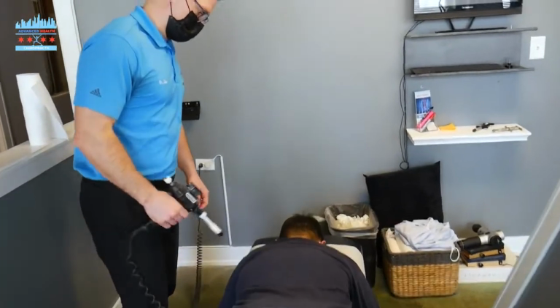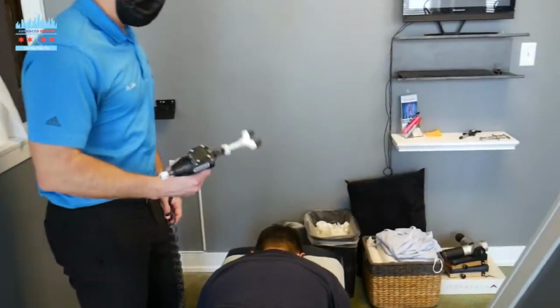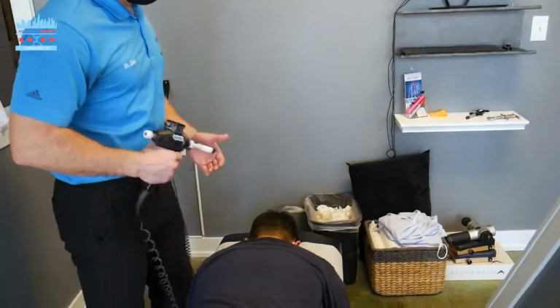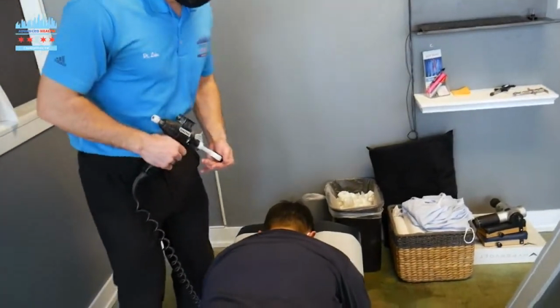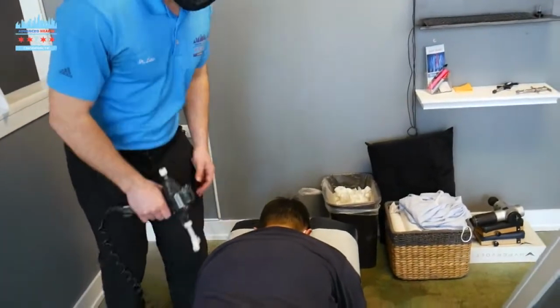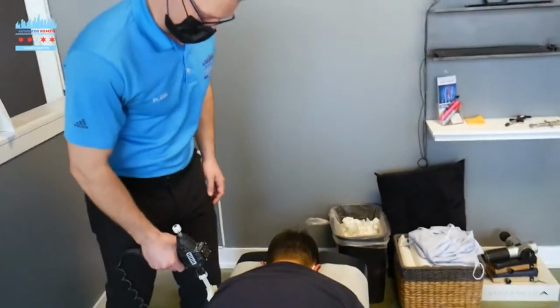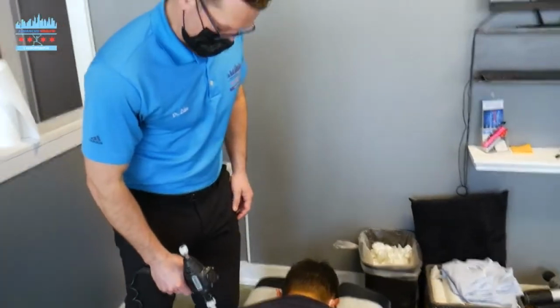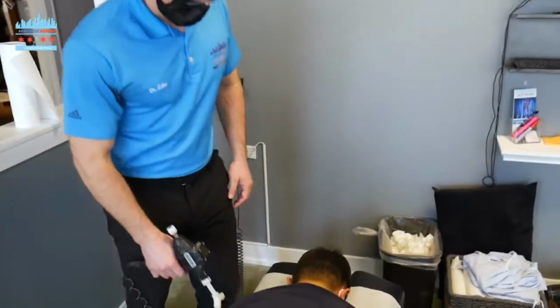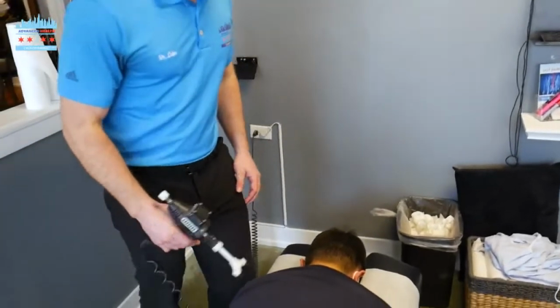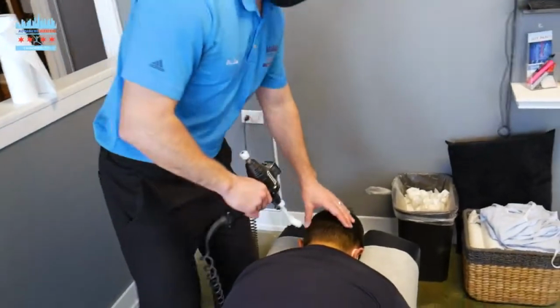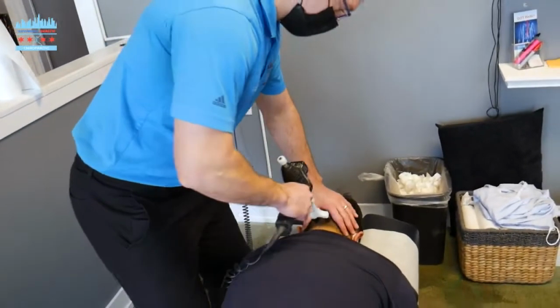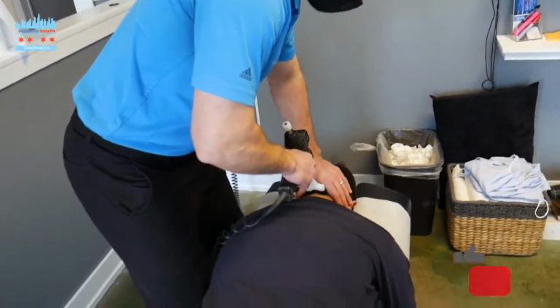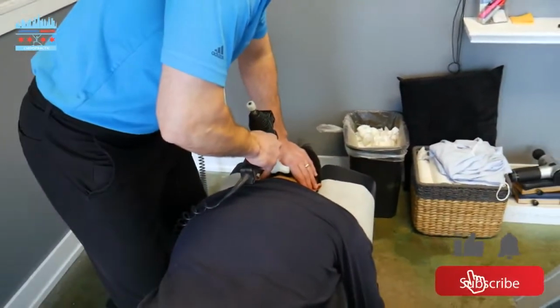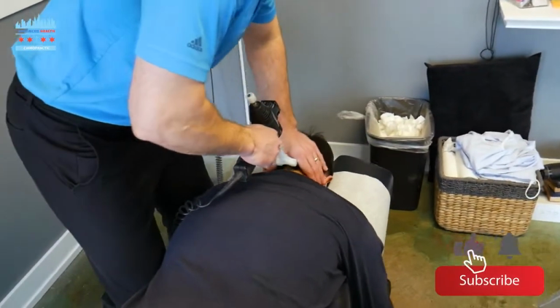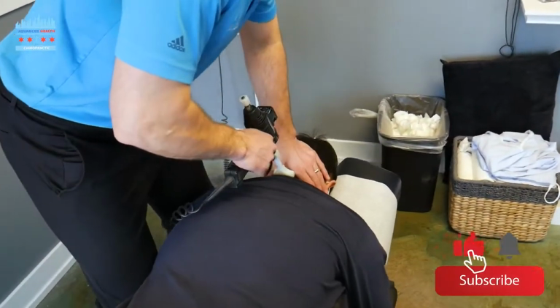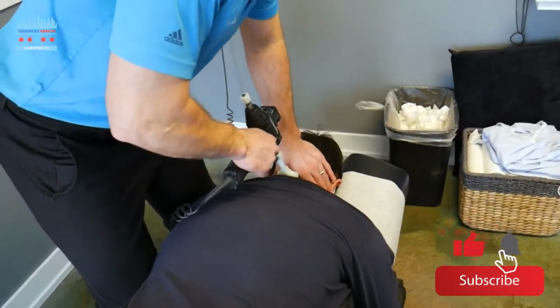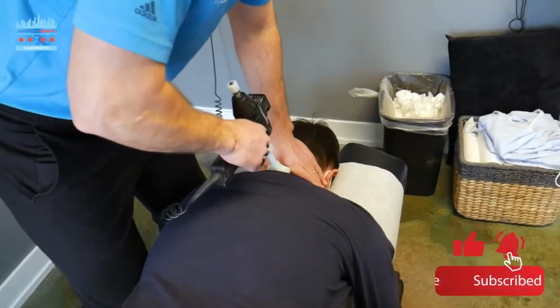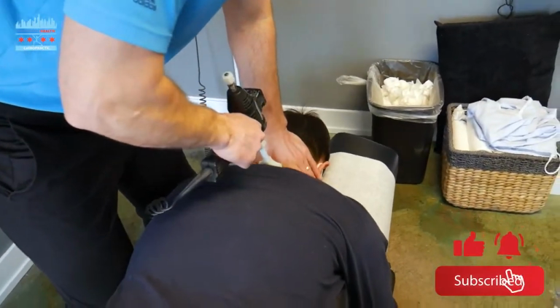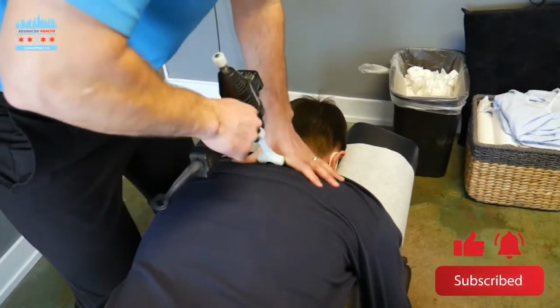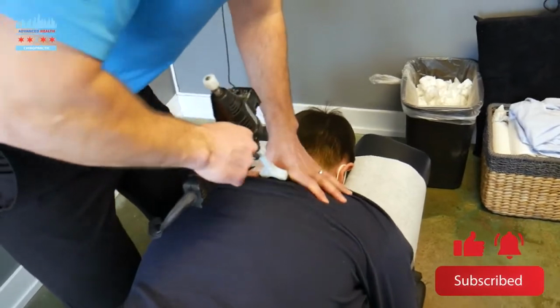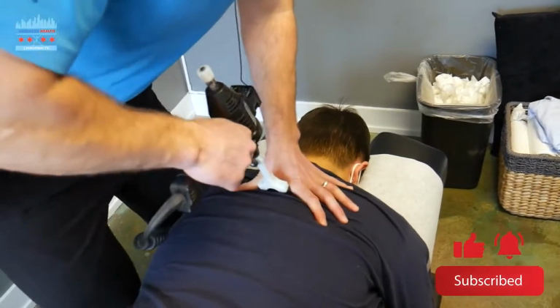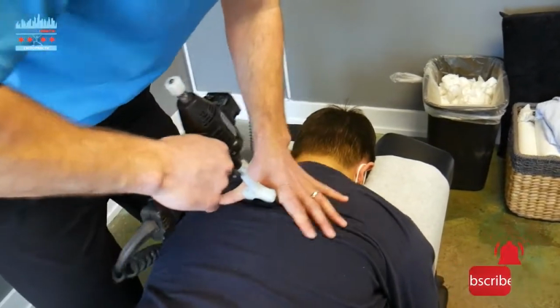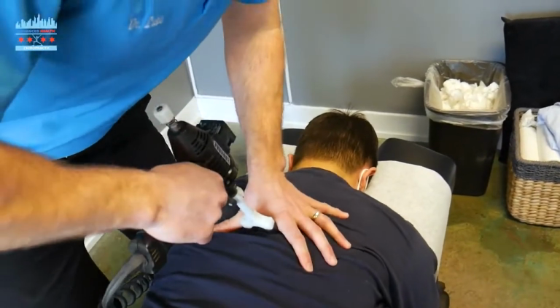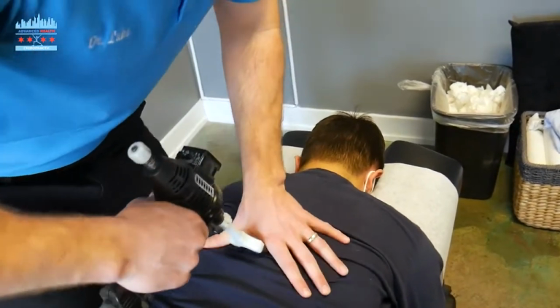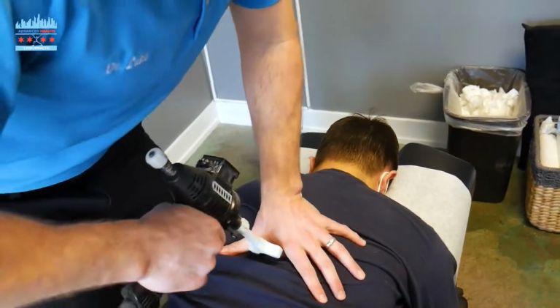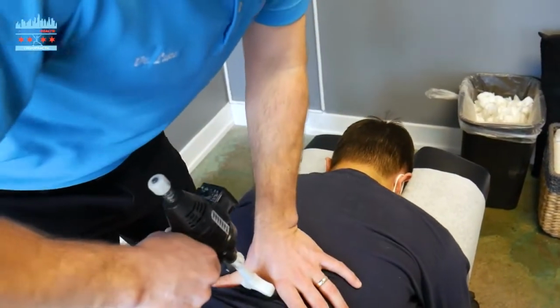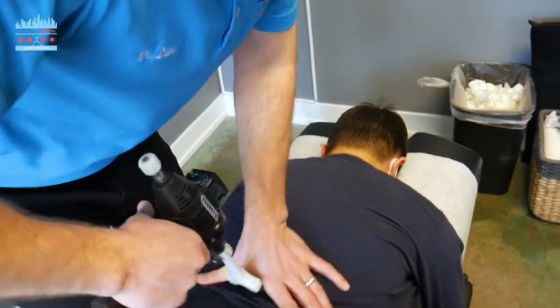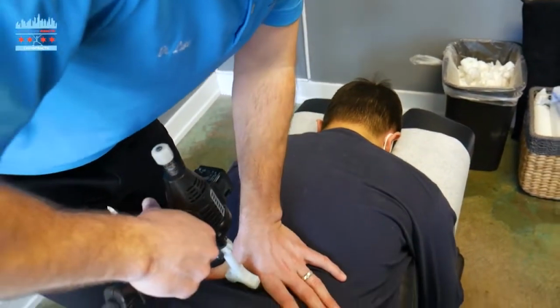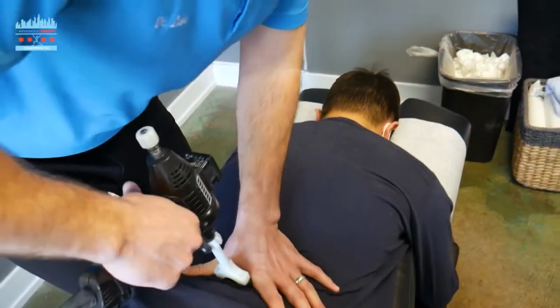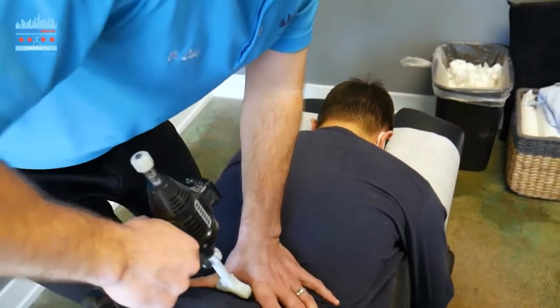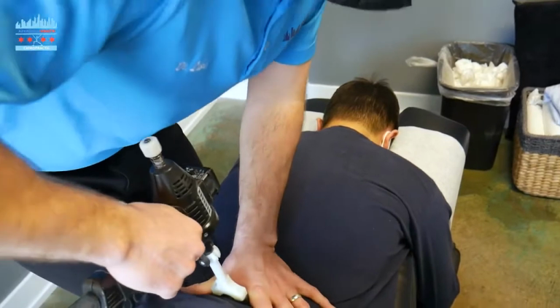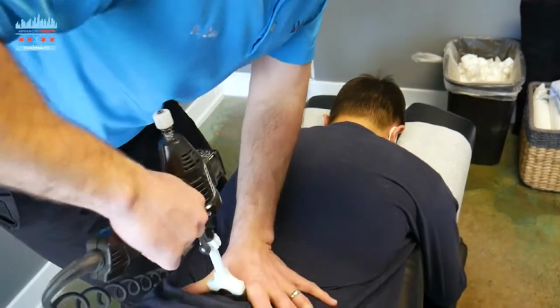We're just going to start with the orthostim. We love to use this. Advanced Self just gets the spine fired up by putting movement into the joint and the disc. The spine stays healthy through movement — motion is lotion.